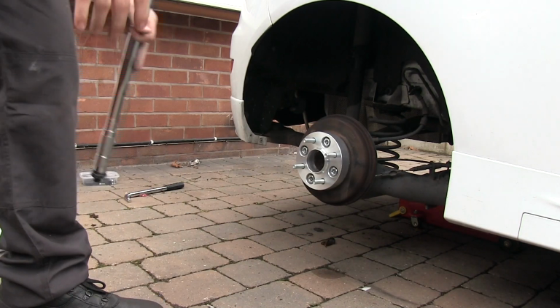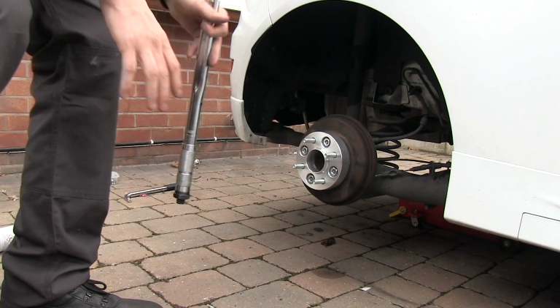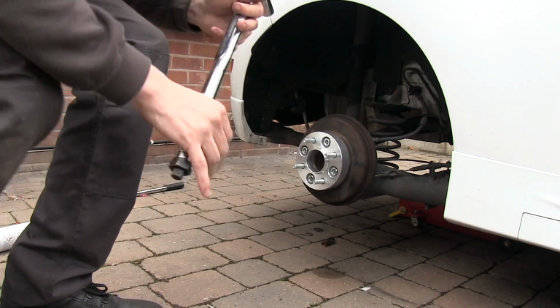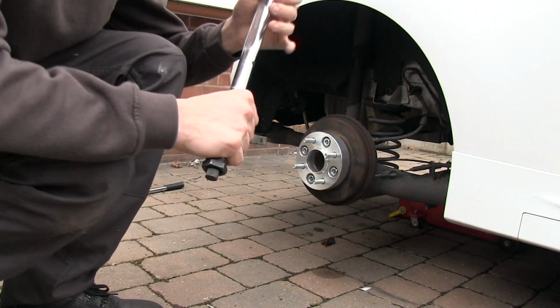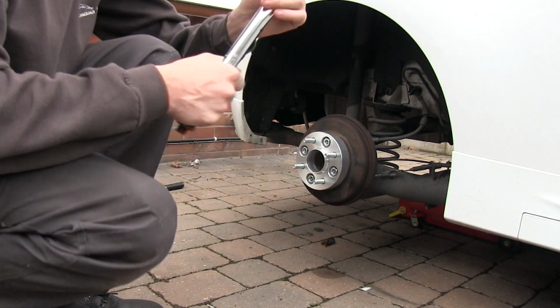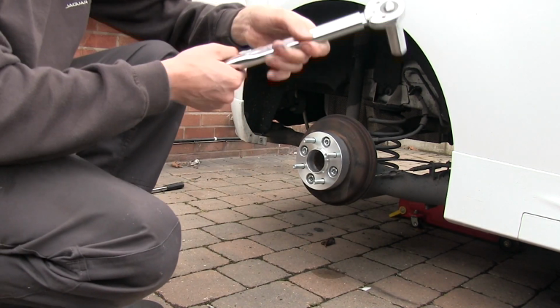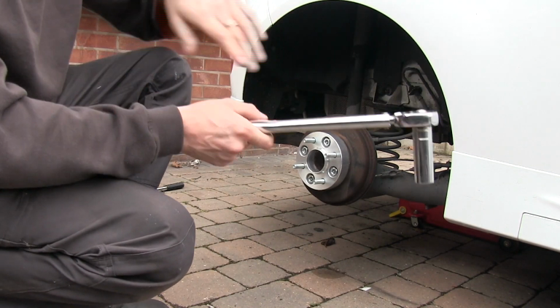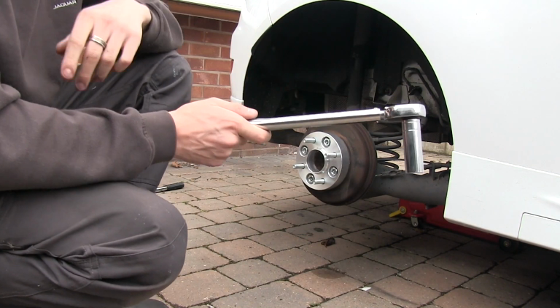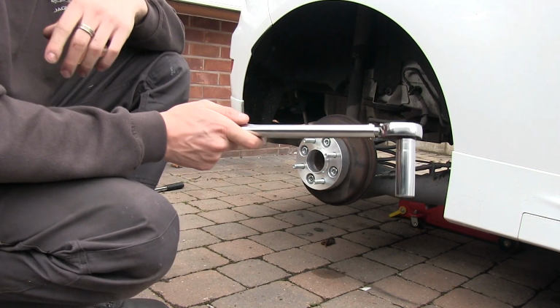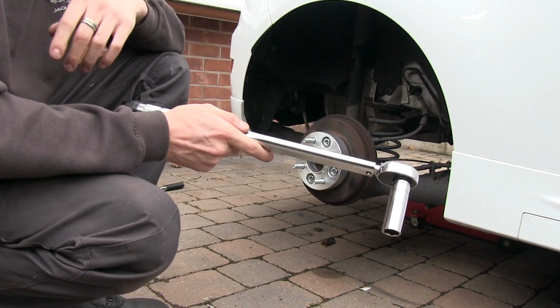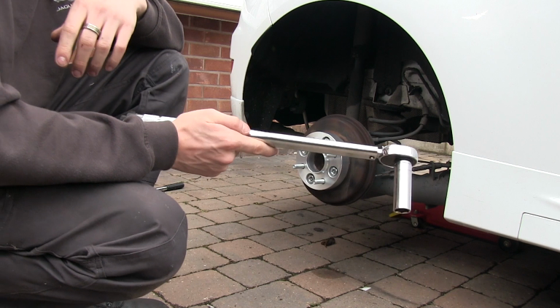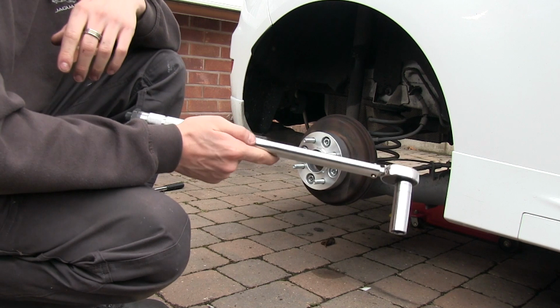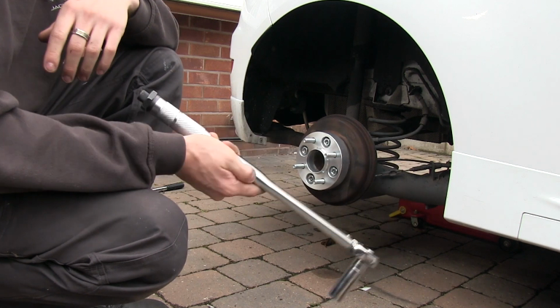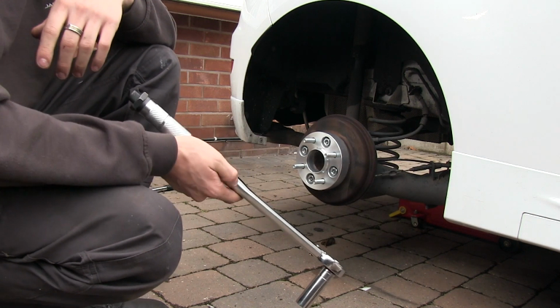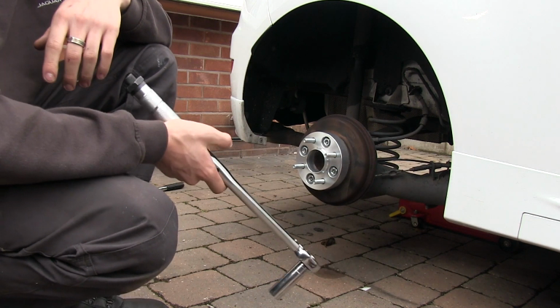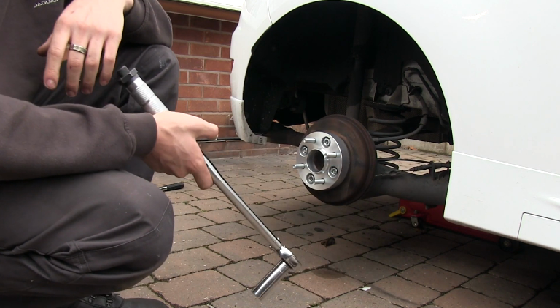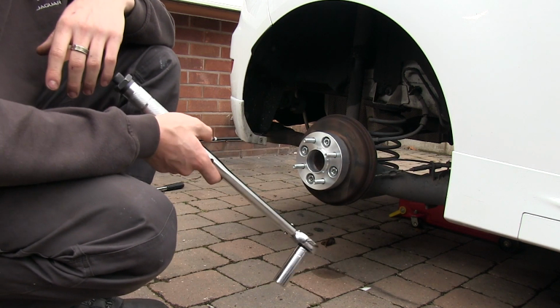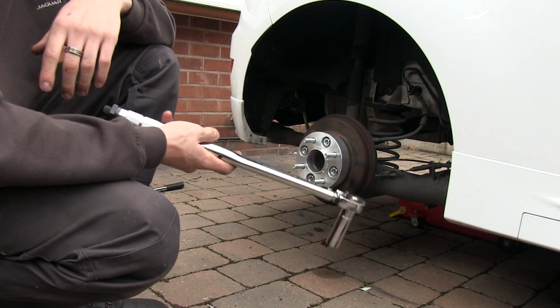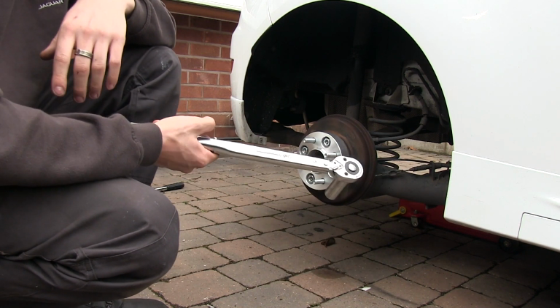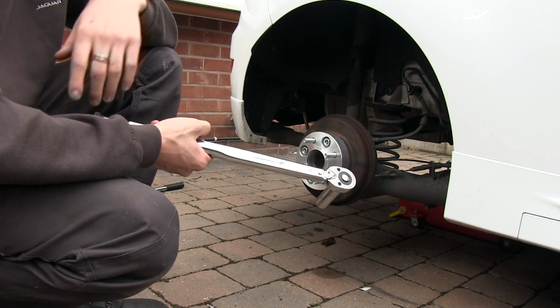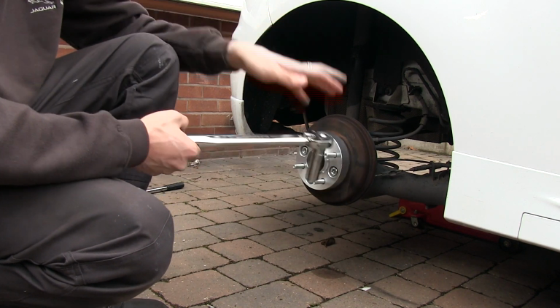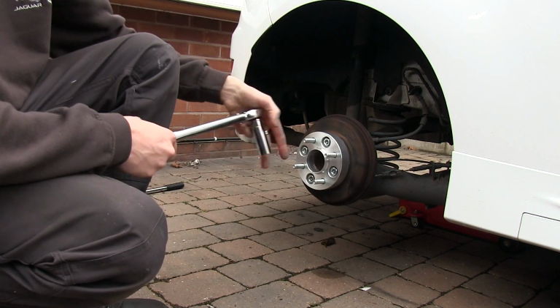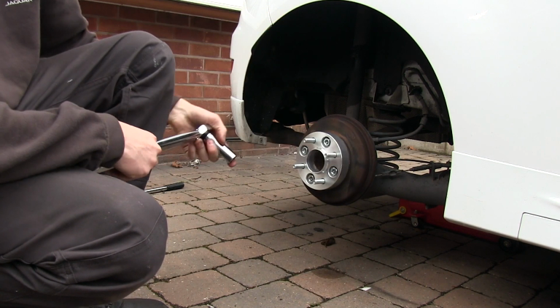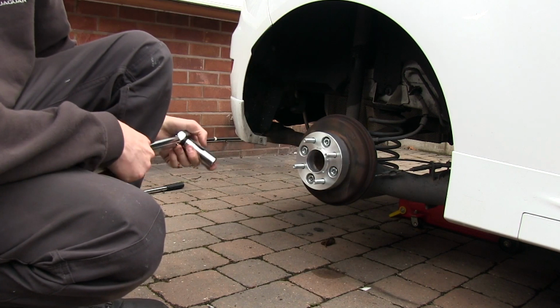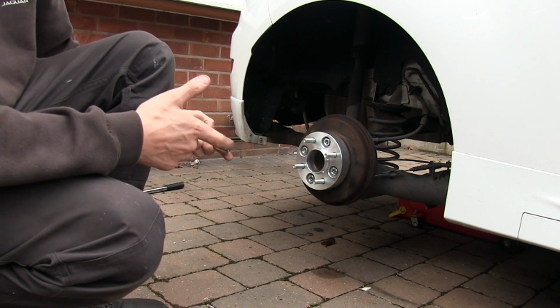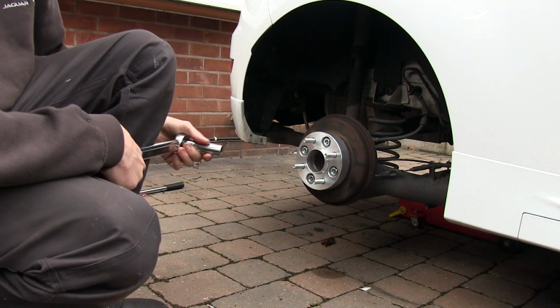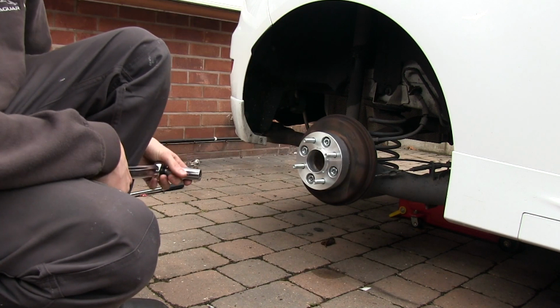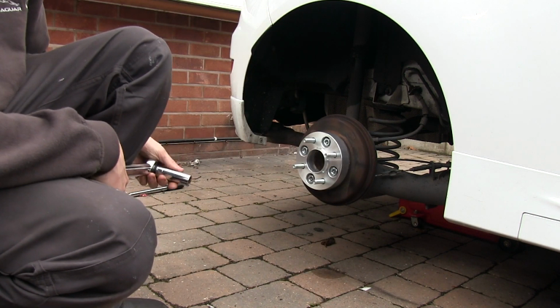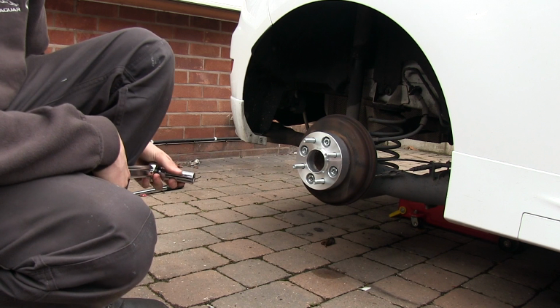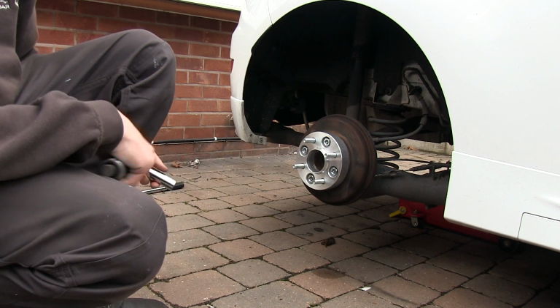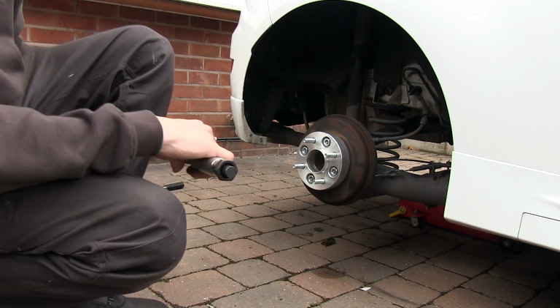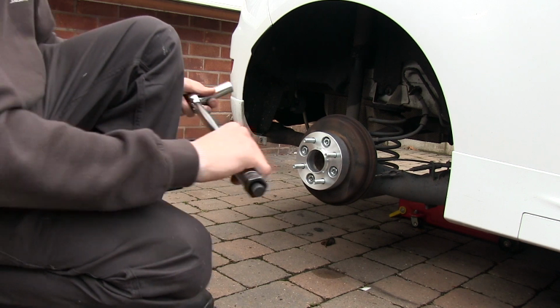Right, next thing you want to do is torque these up to whatever your wheels would be torqued up to. They both want to be at the same torque rating, so just find out what yours should be torqued up to.